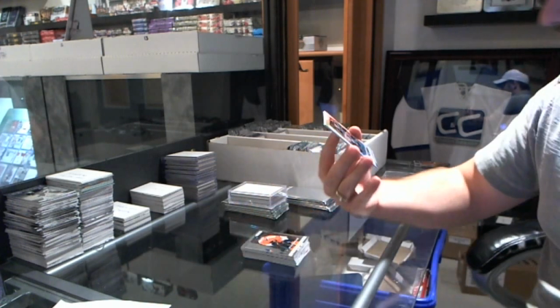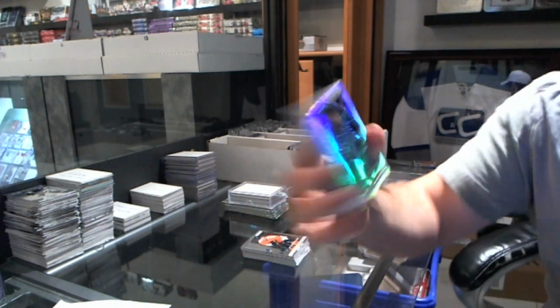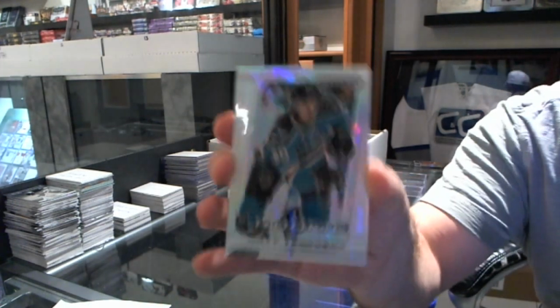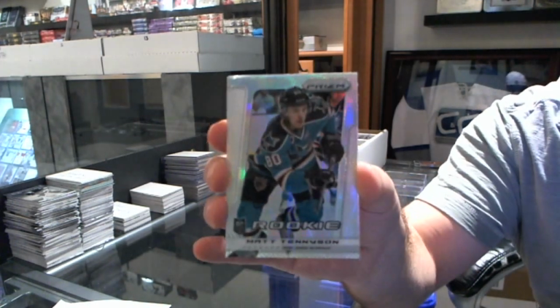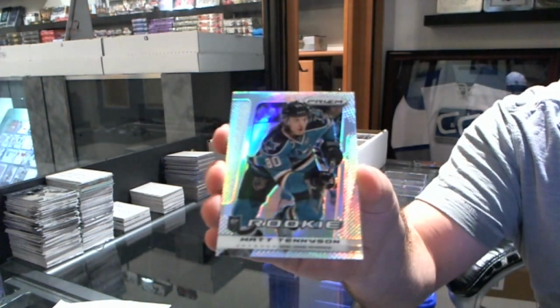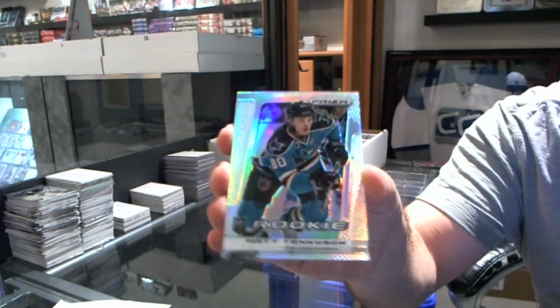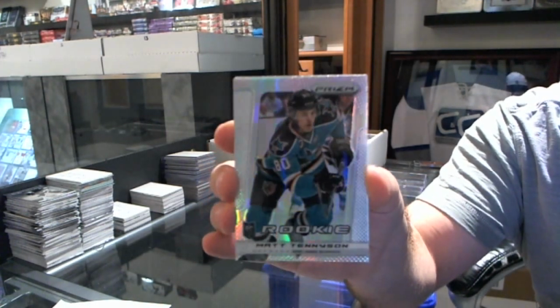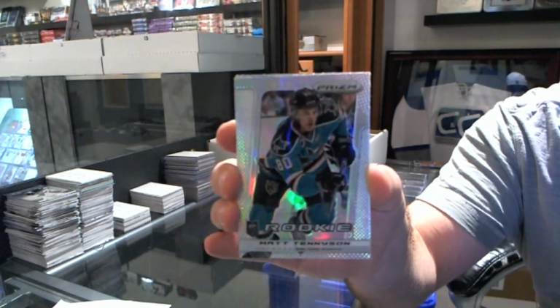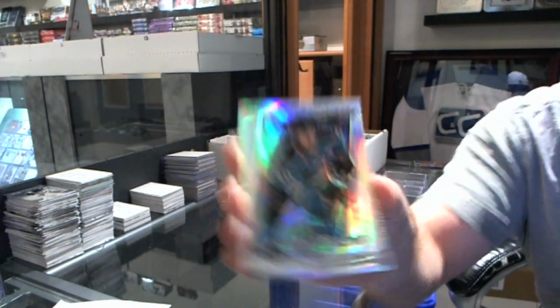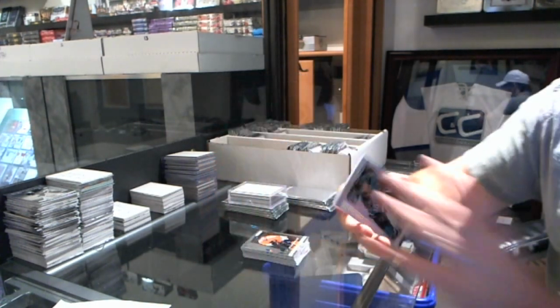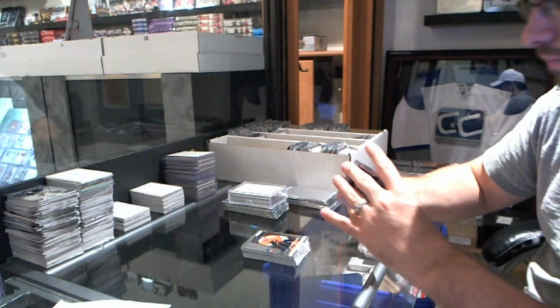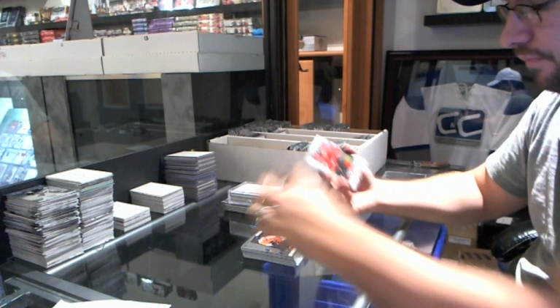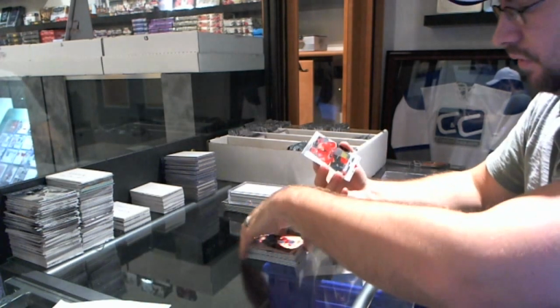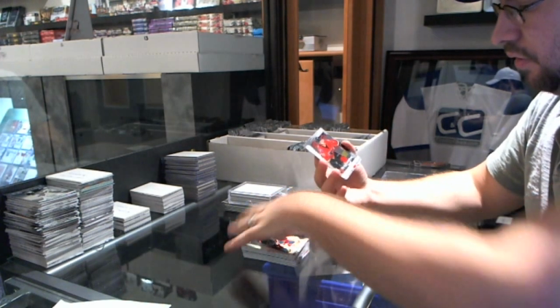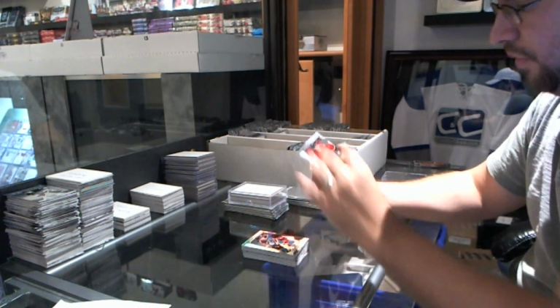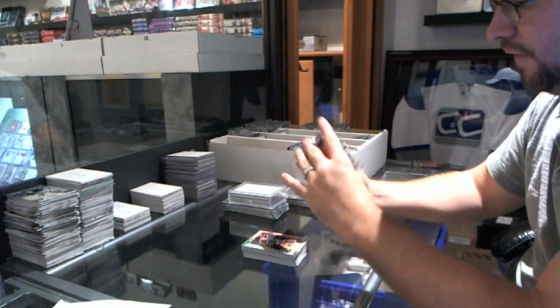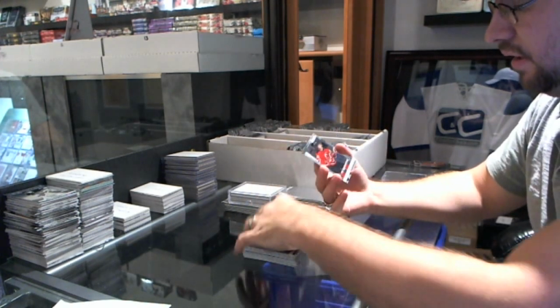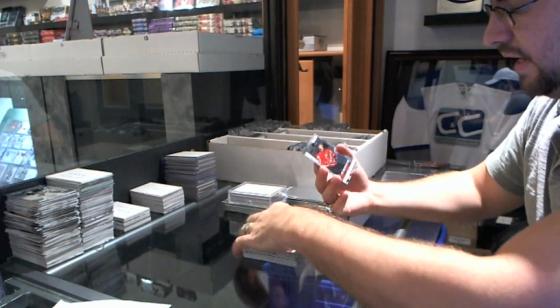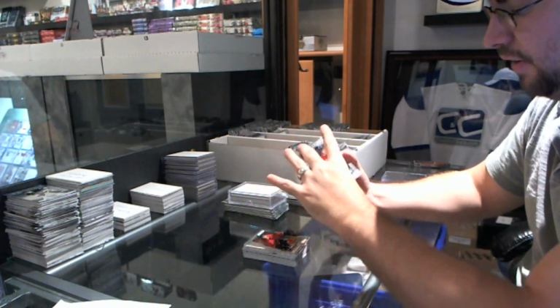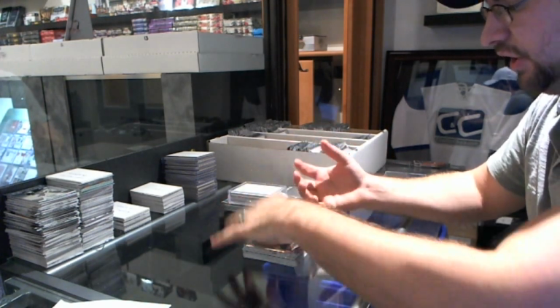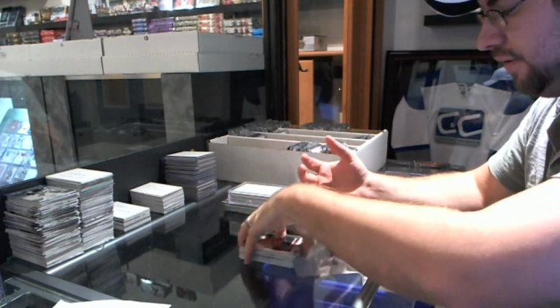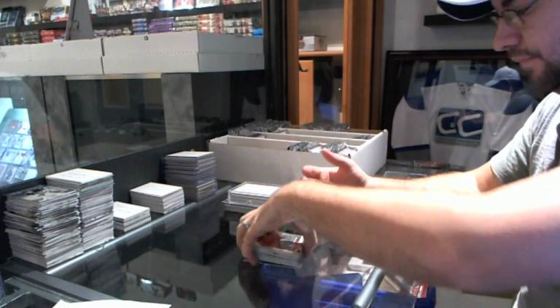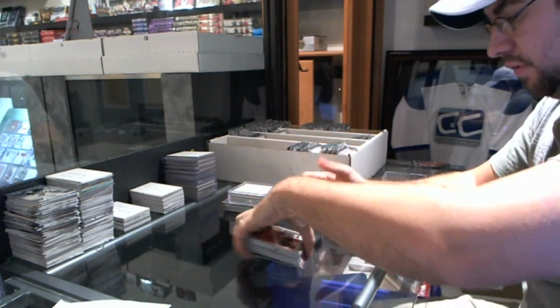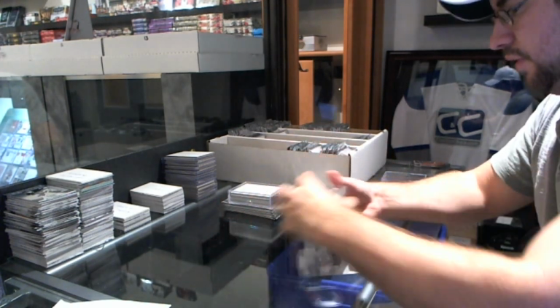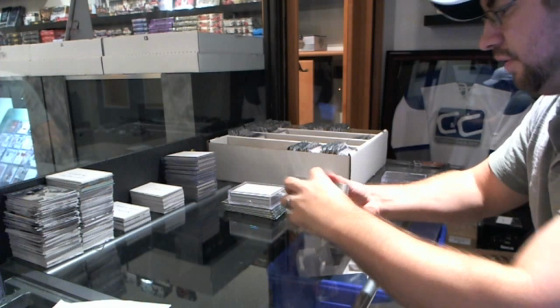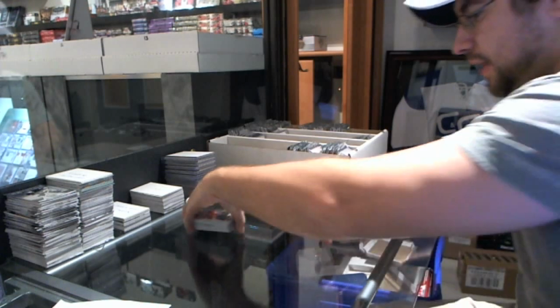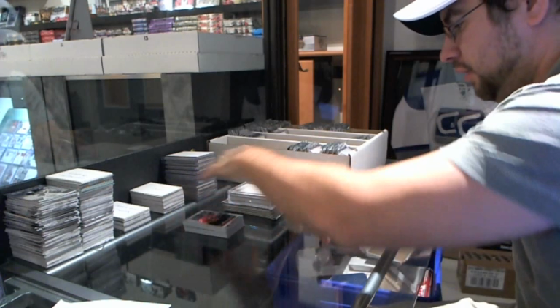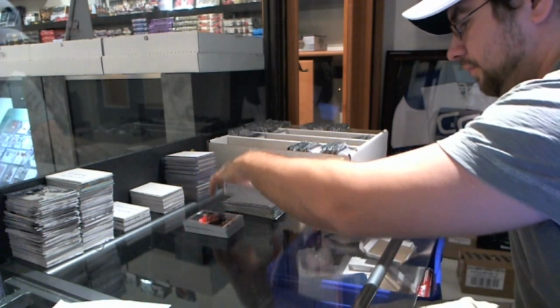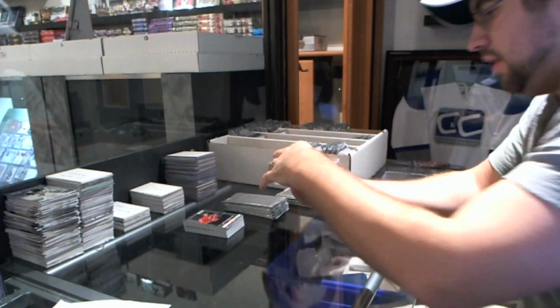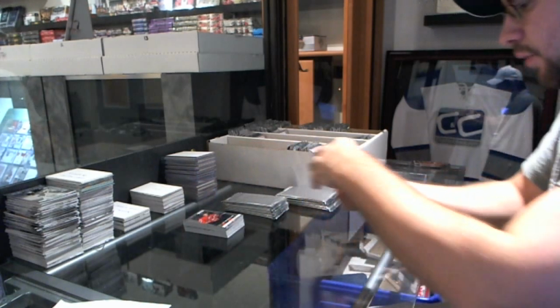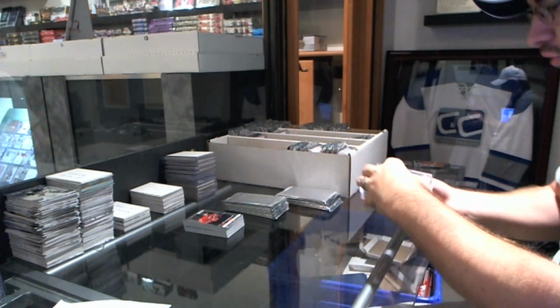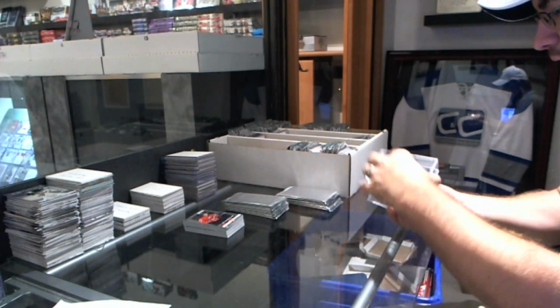A Prism rookie of Matt Tennyson, Roman Cervanca, and Eric Jelena — so that is that pile. Now we do the Select box.